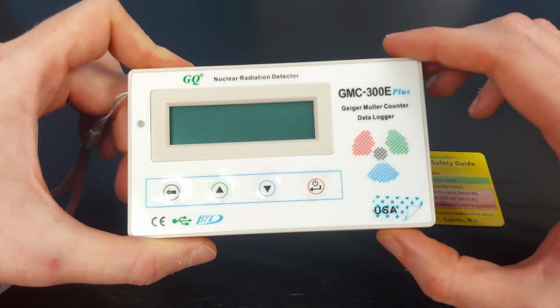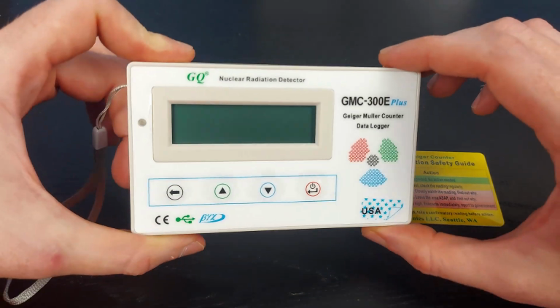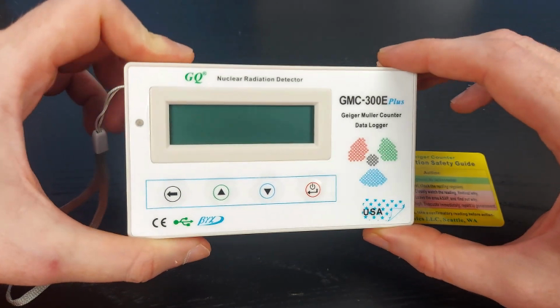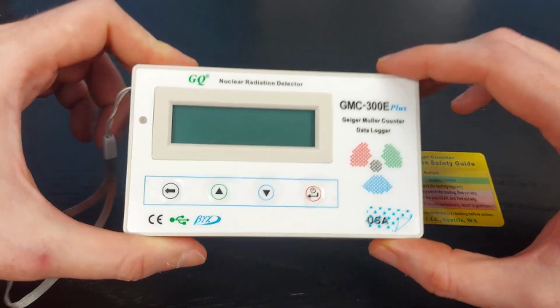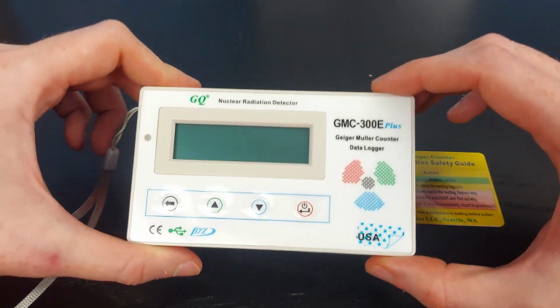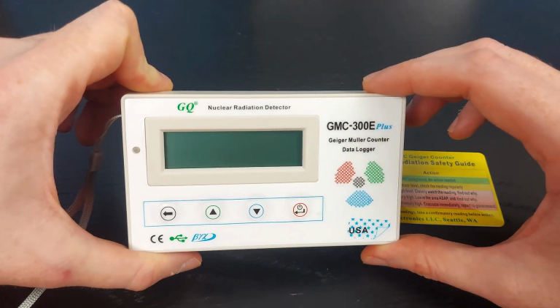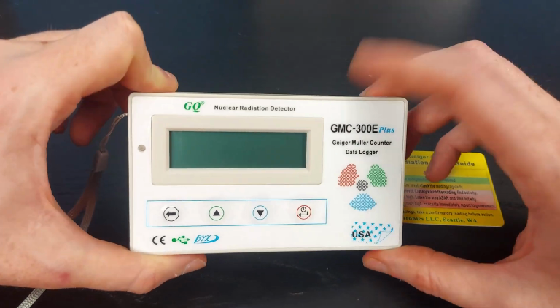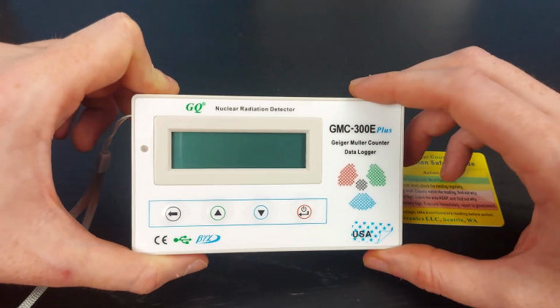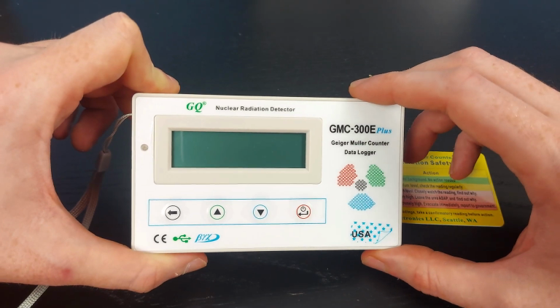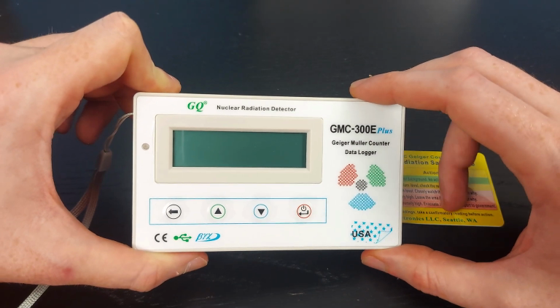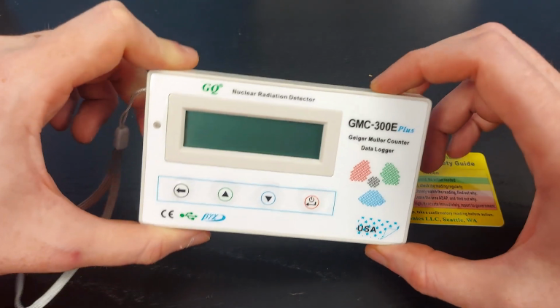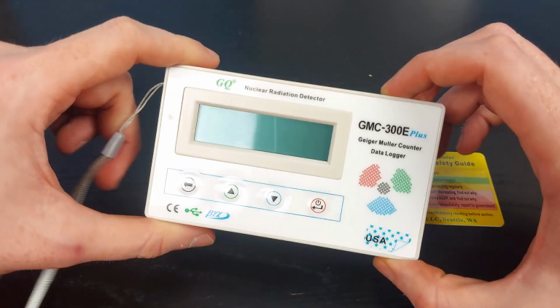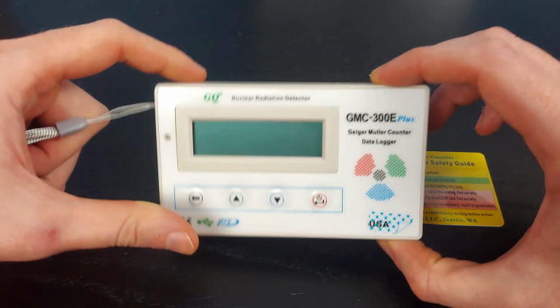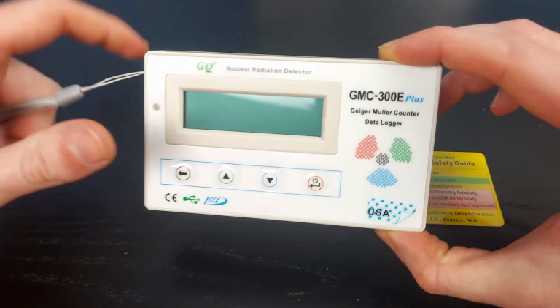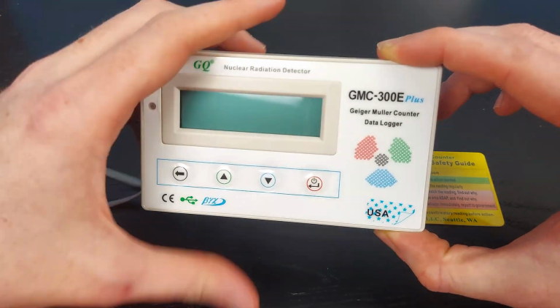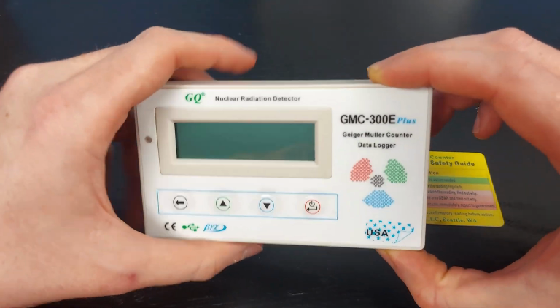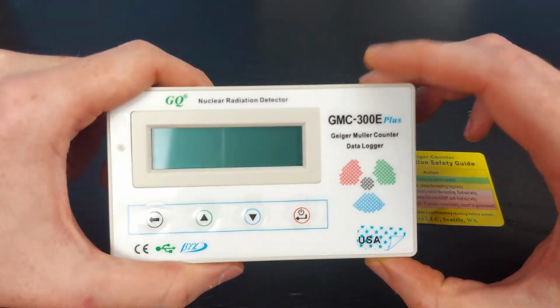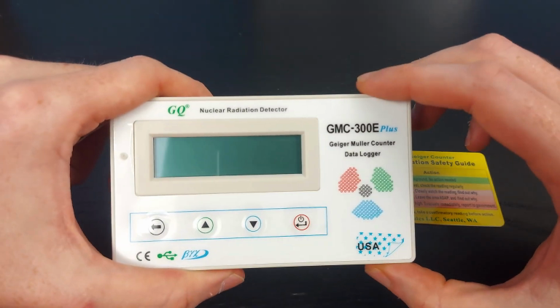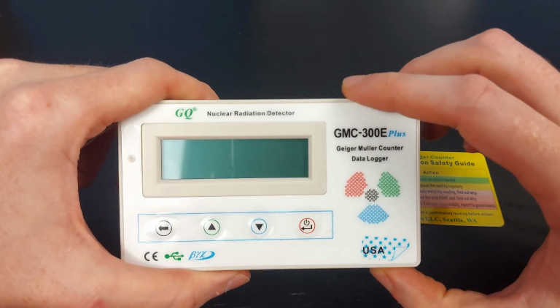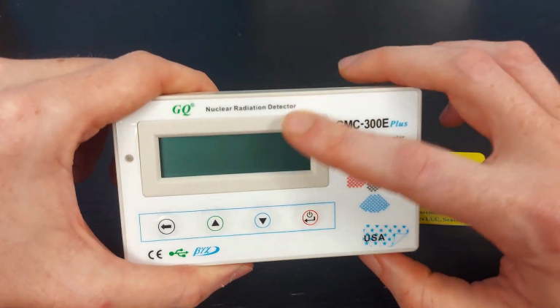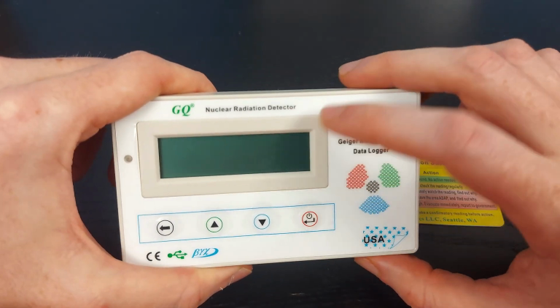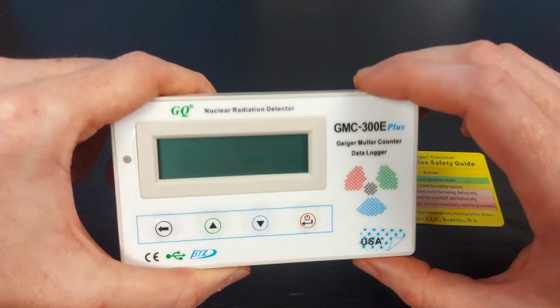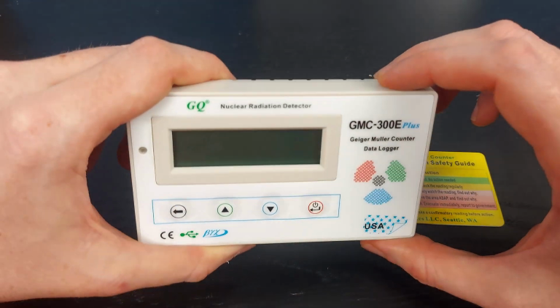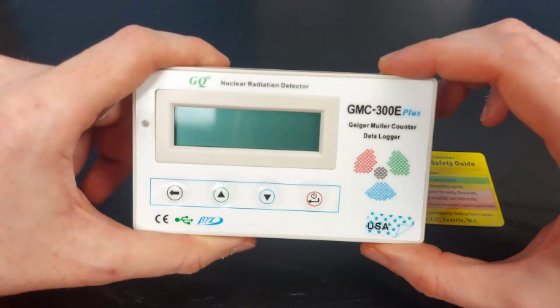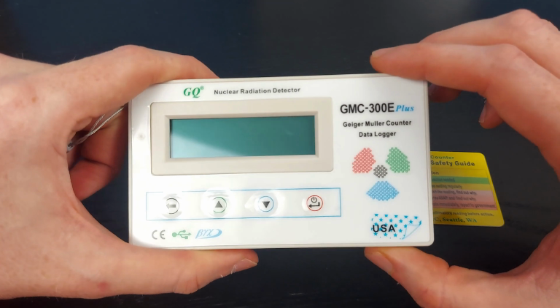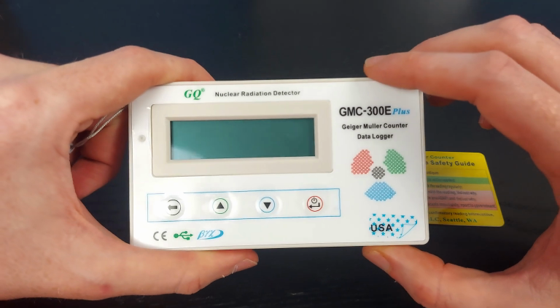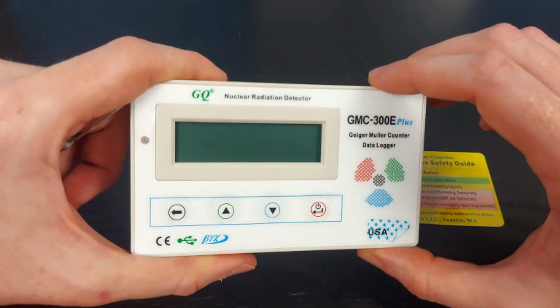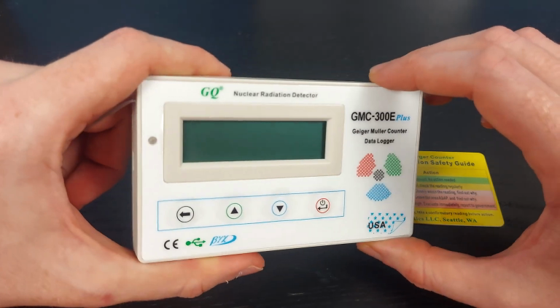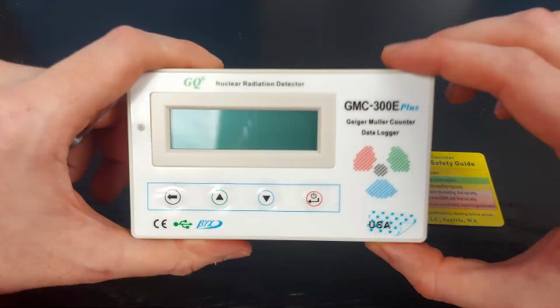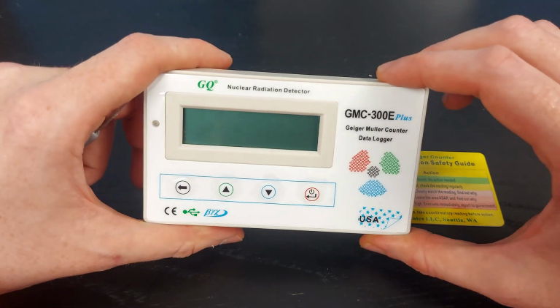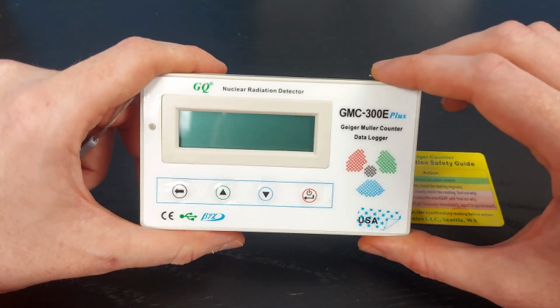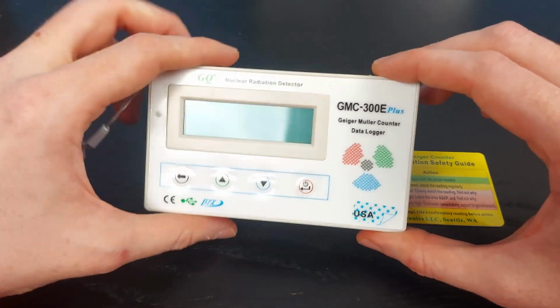Recently I picked up a Geiger counter — this one I just picked off of Amazon. I had been looking for one for a while and this one was on sale, so I thought I would pick it up.